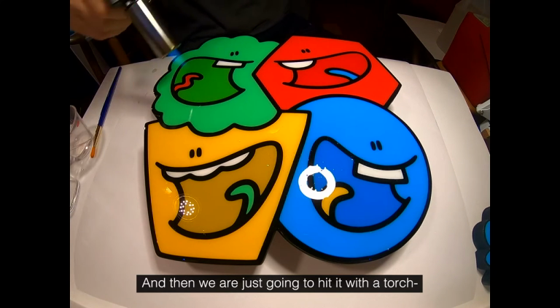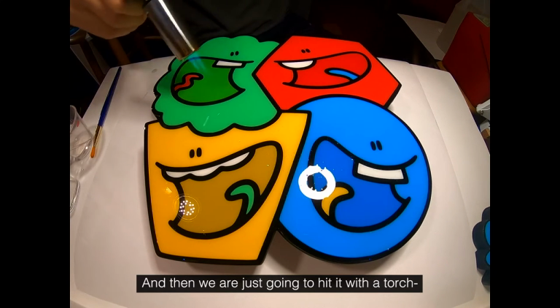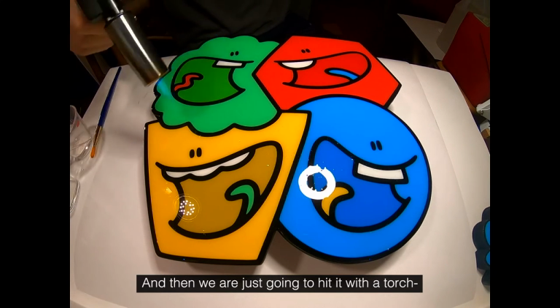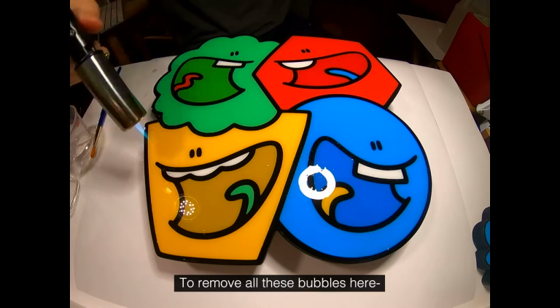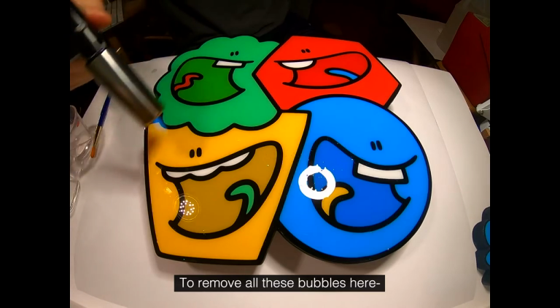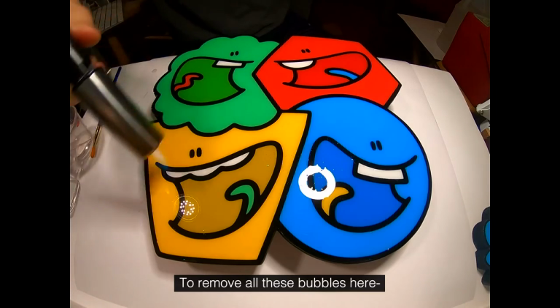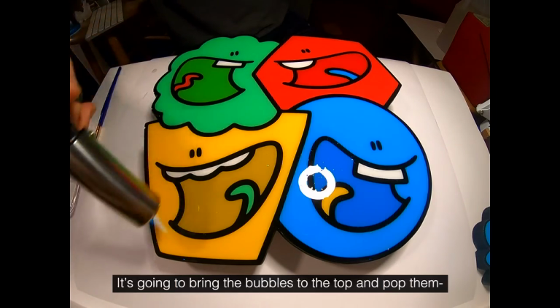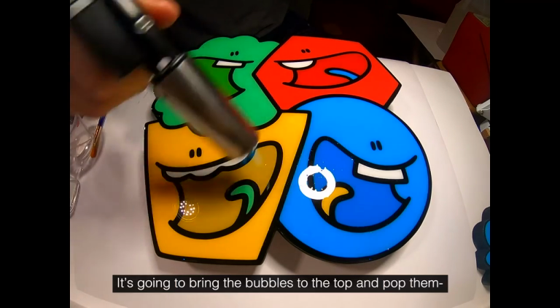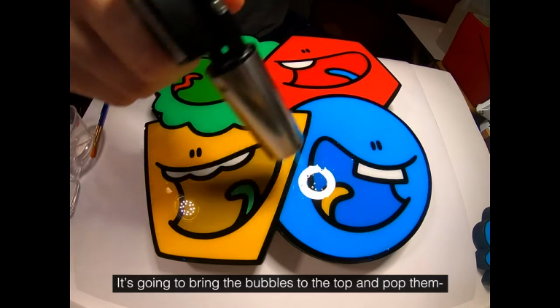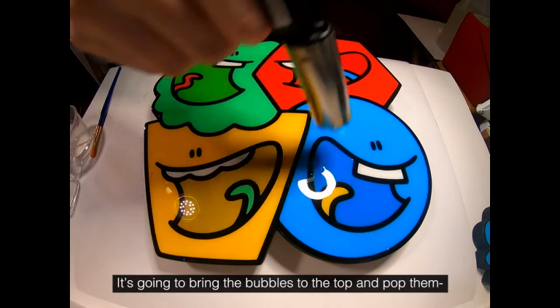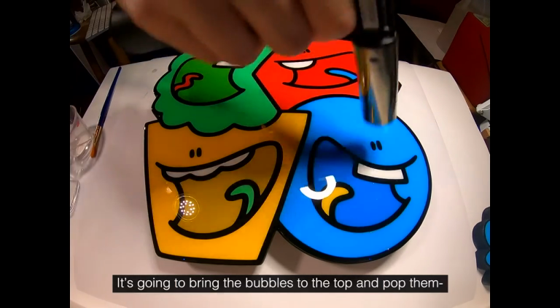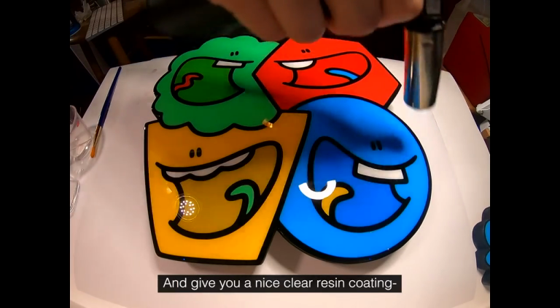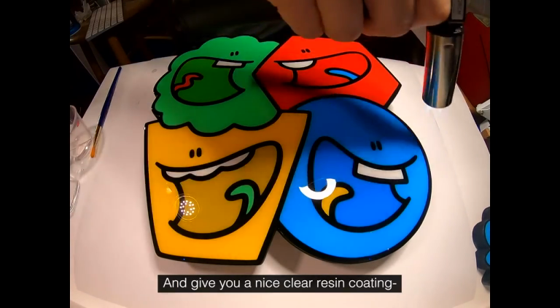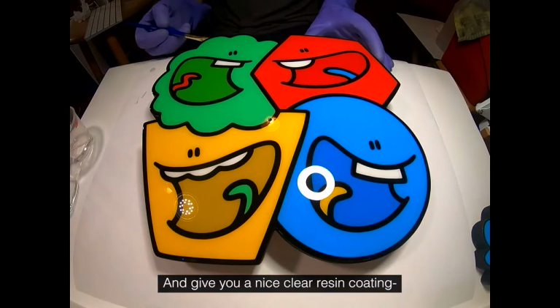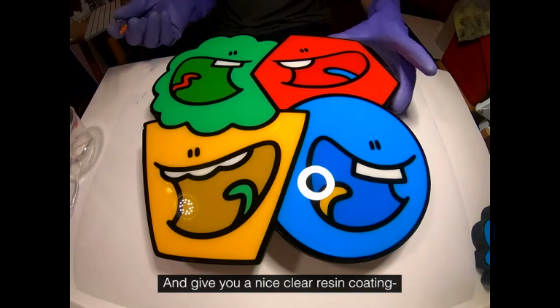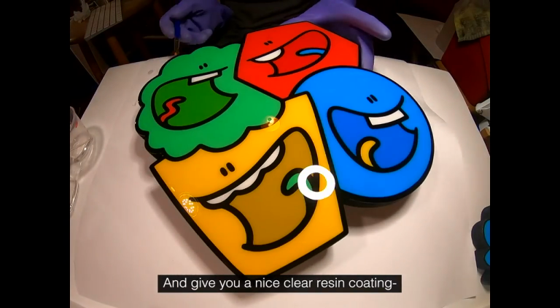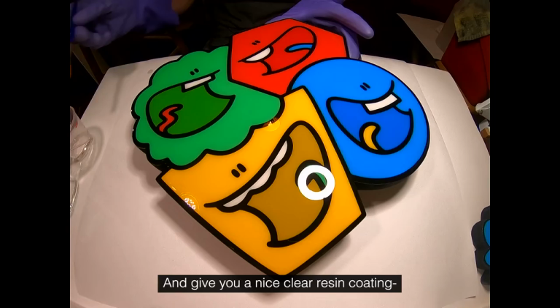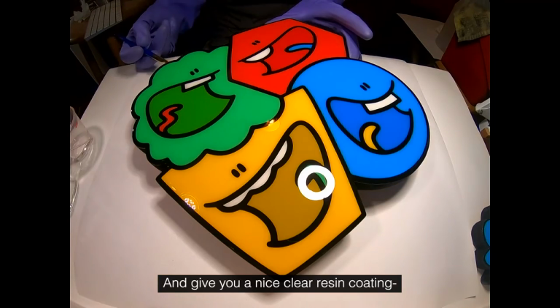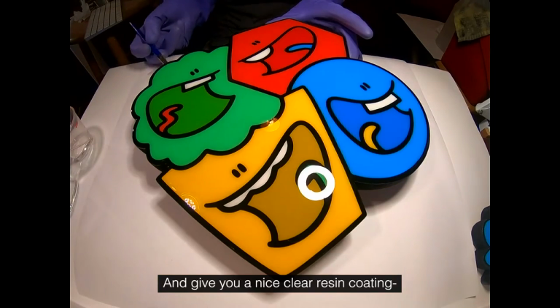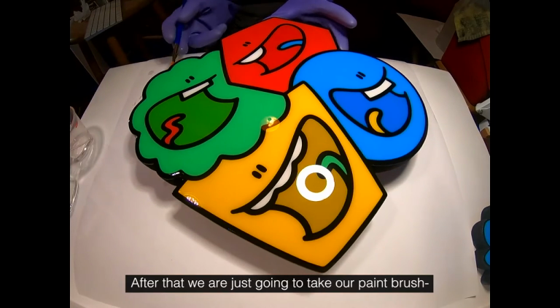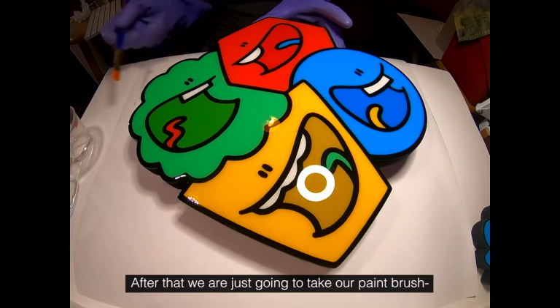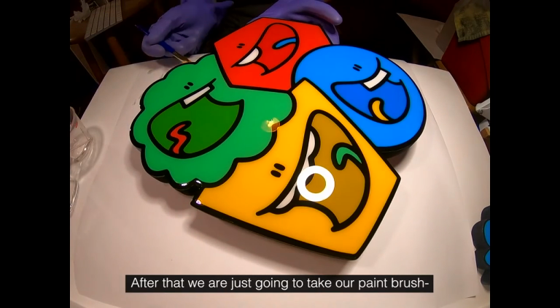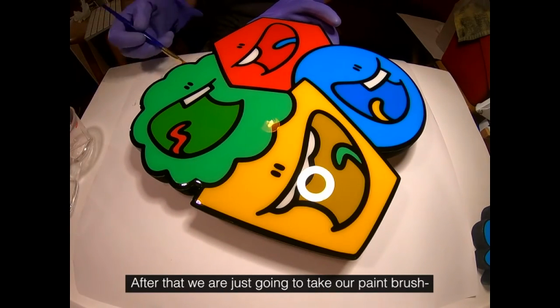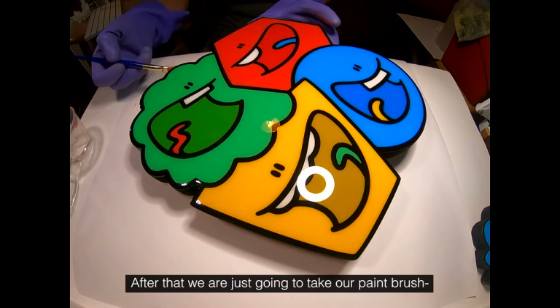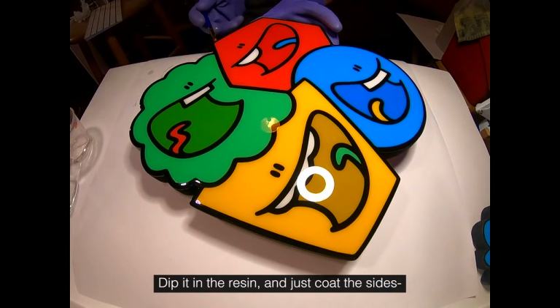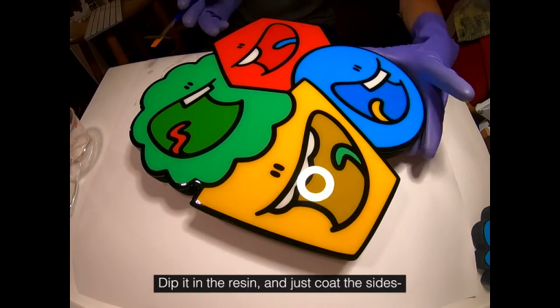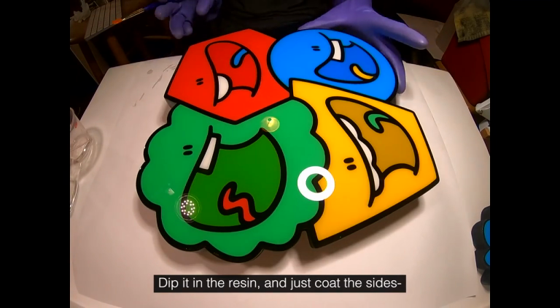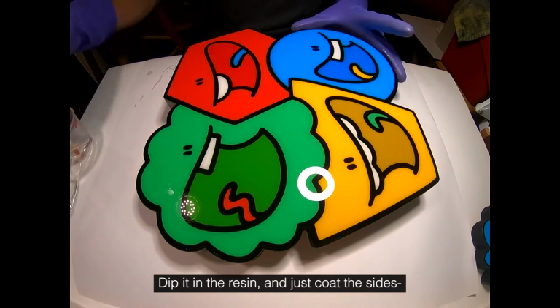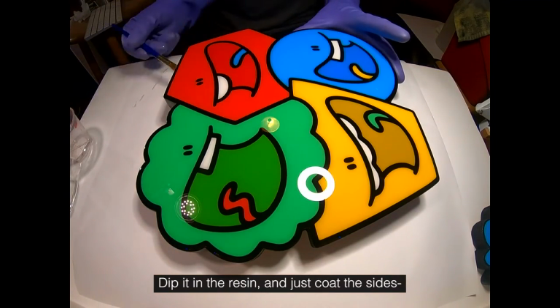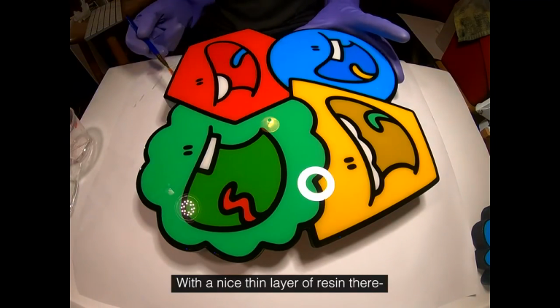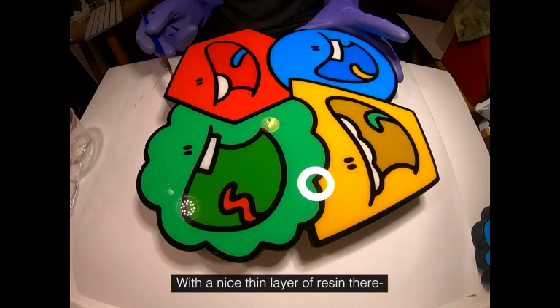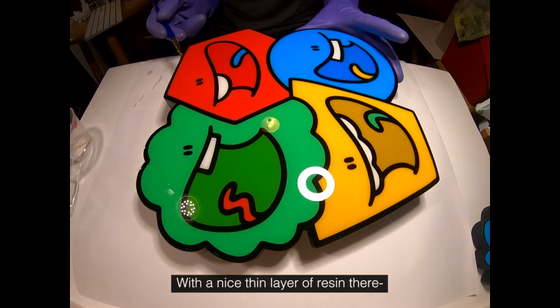Make sure you've got all those edges, and then we're just going to hit it with a torch to remove all the bubbles. It's going to bring the bubbles to the top and pop them and give you a nice clear resin coating. After that we're just going to take our paintbrush, dip it in the resin, and coat the sides with a nice thin layer of resin.